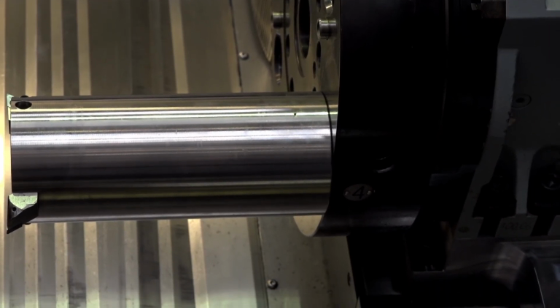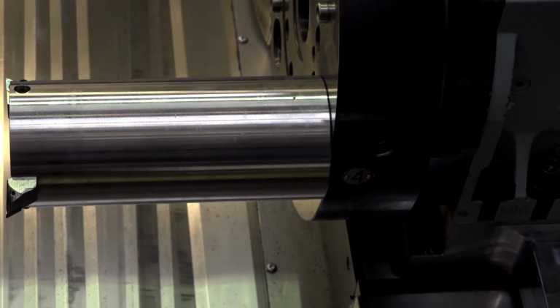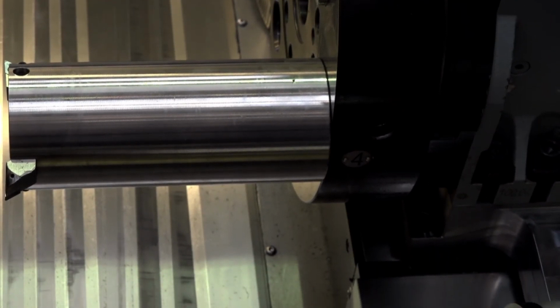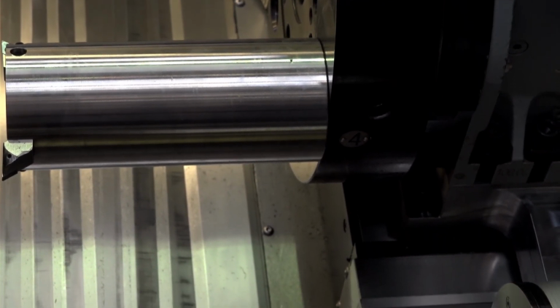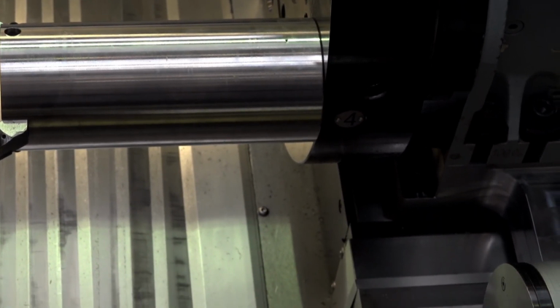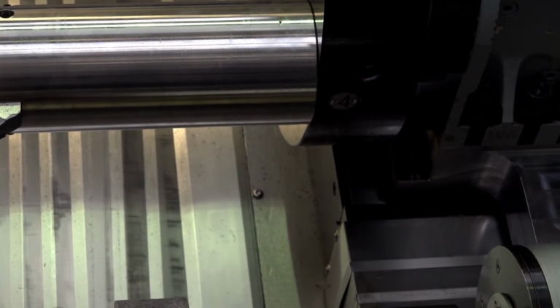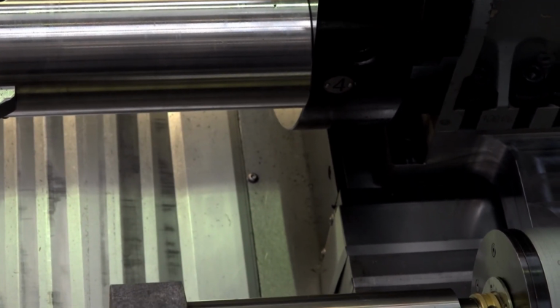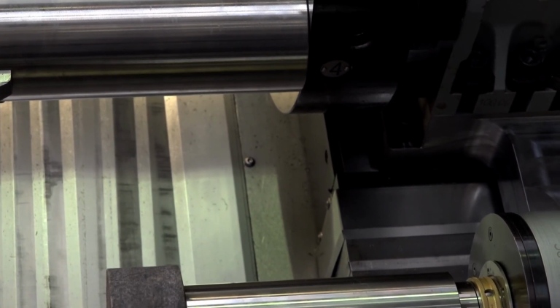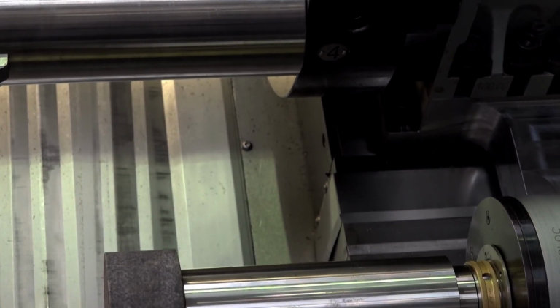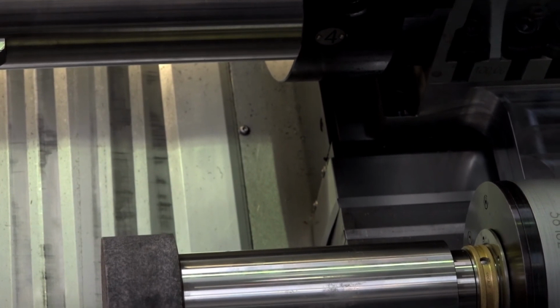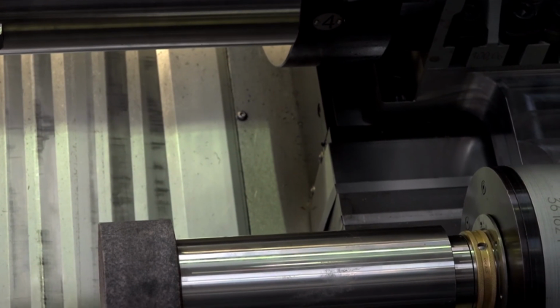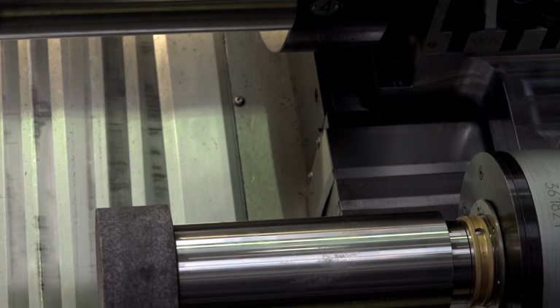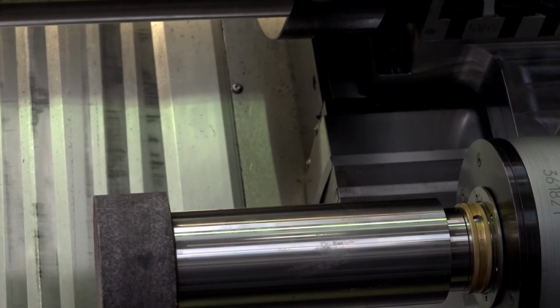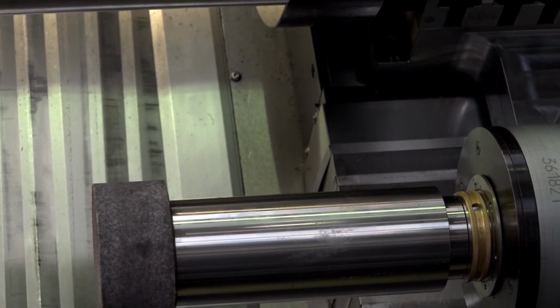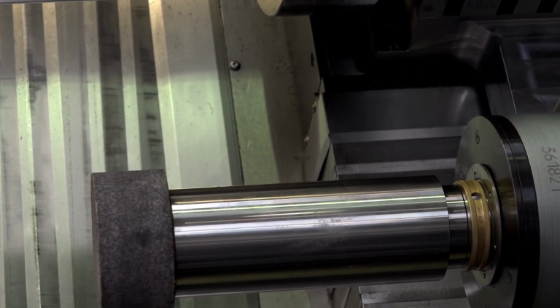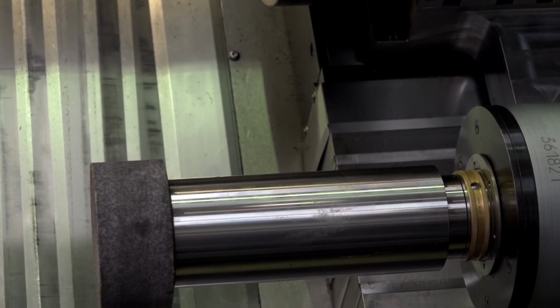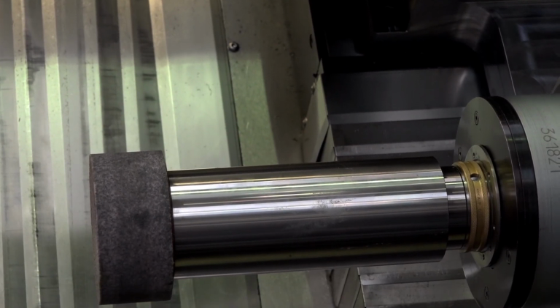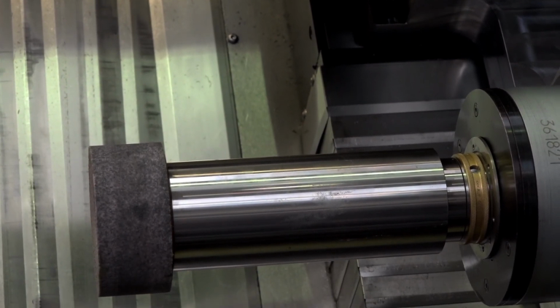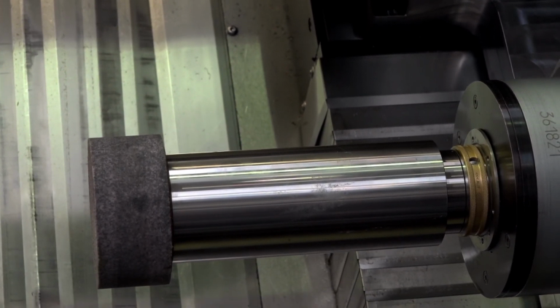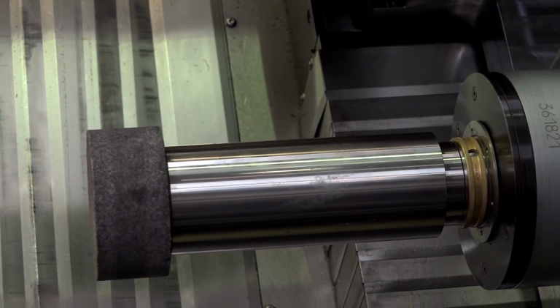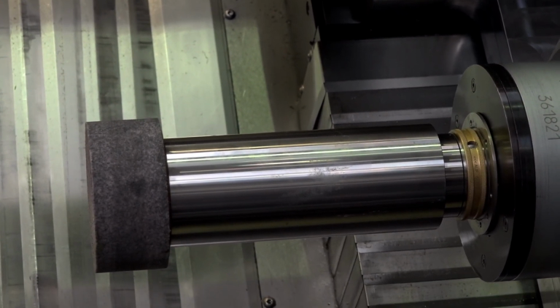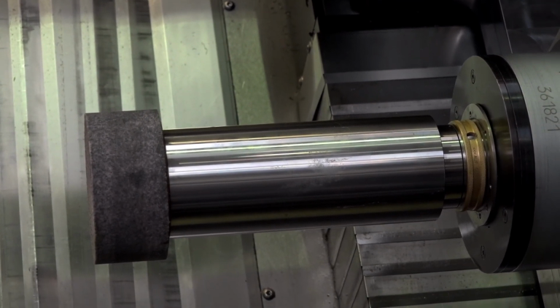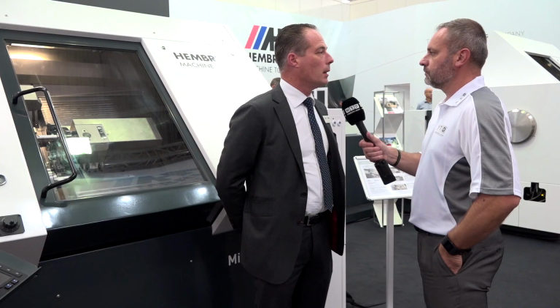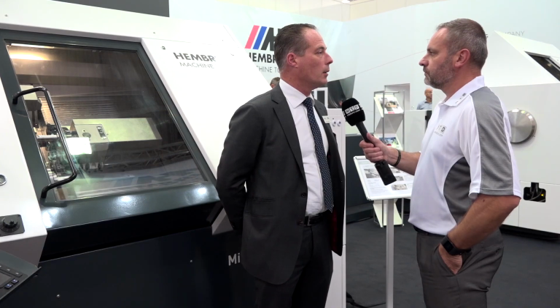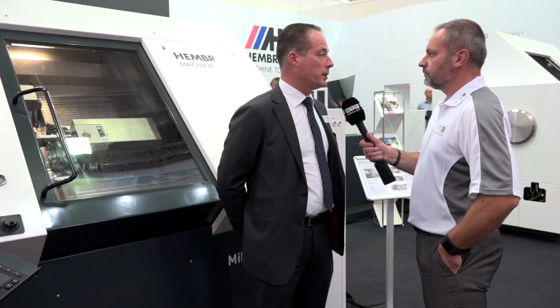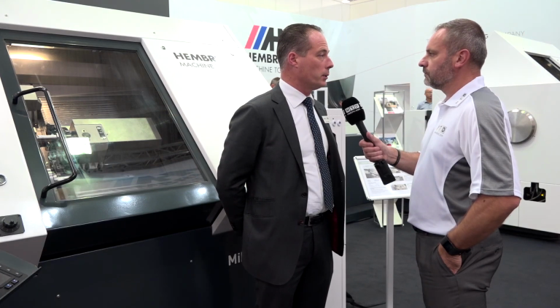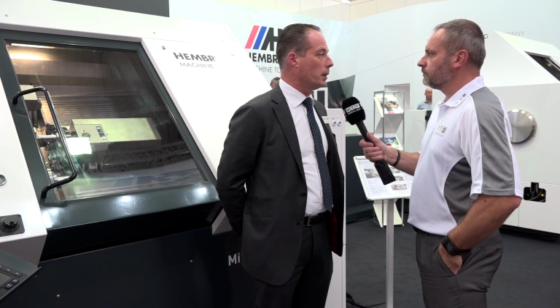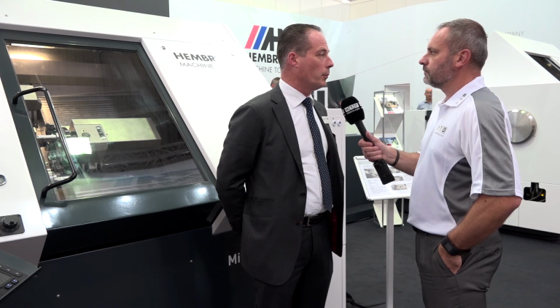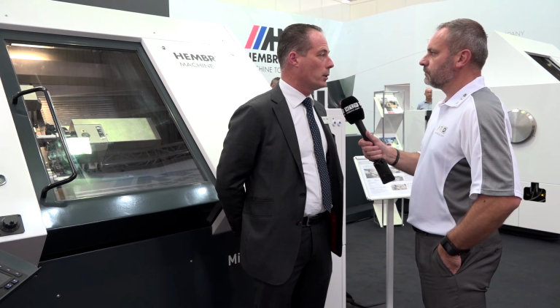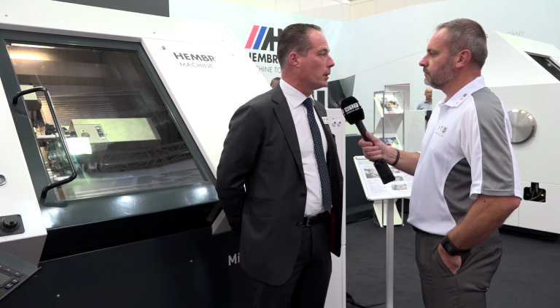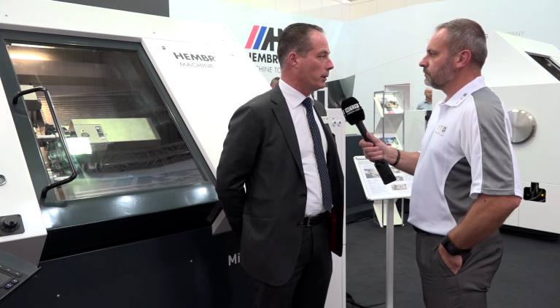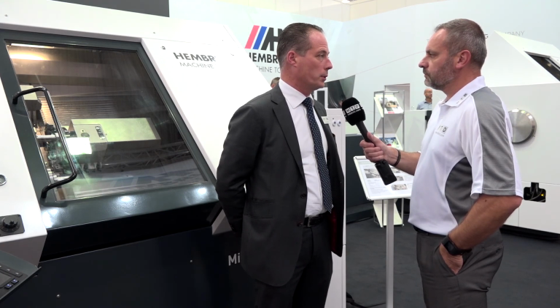Could you tell me some of the other benefits and additions that you've got on this machine? Well, we also added a plate below the tool turret with sensors that can measure the cutting forces.